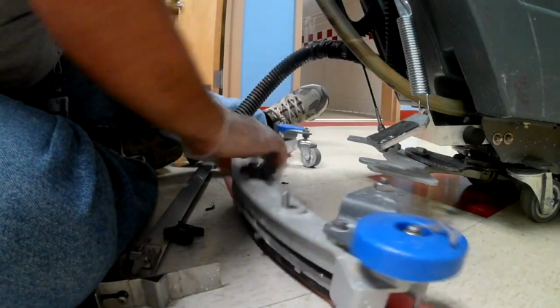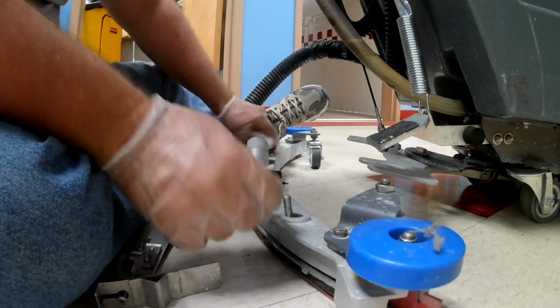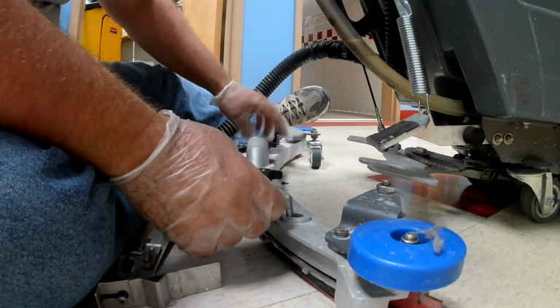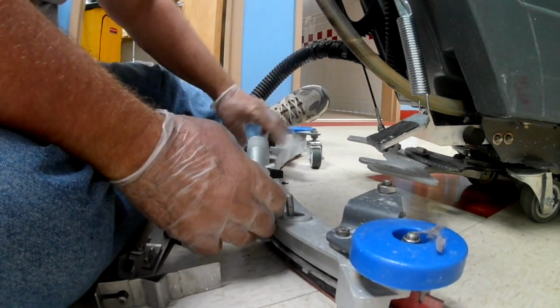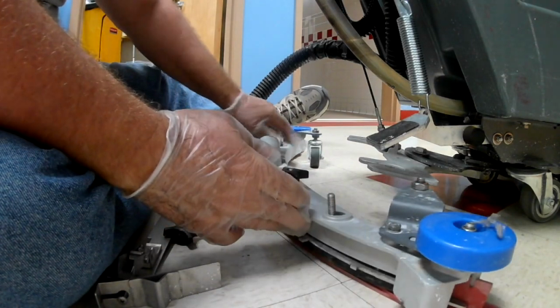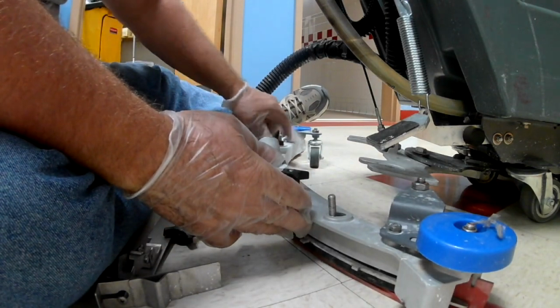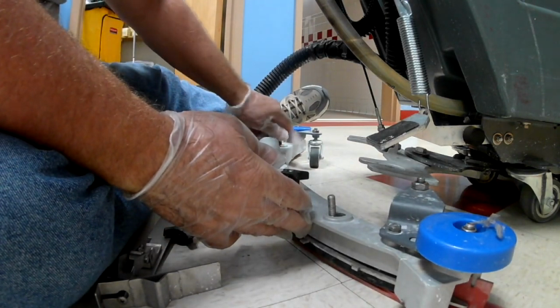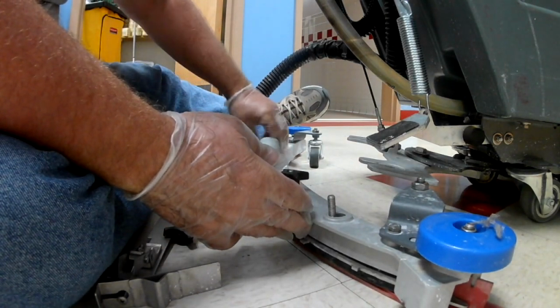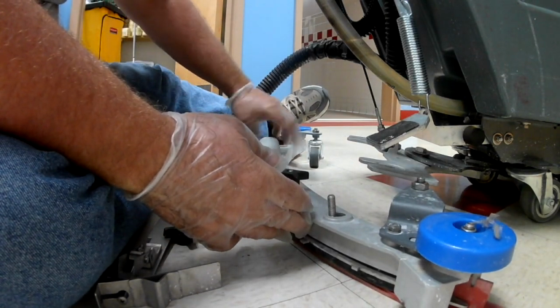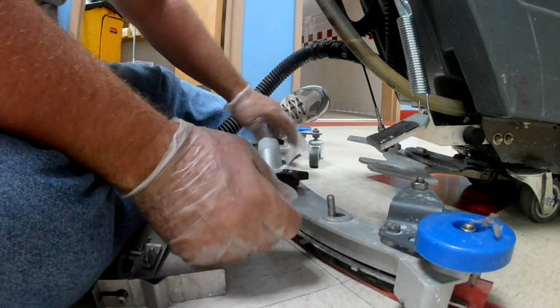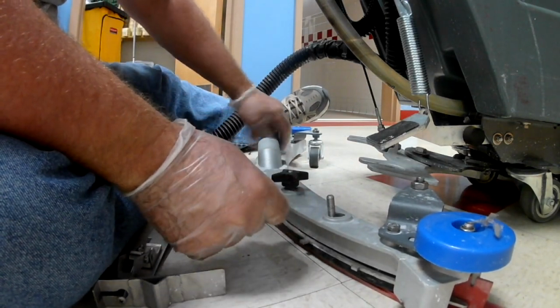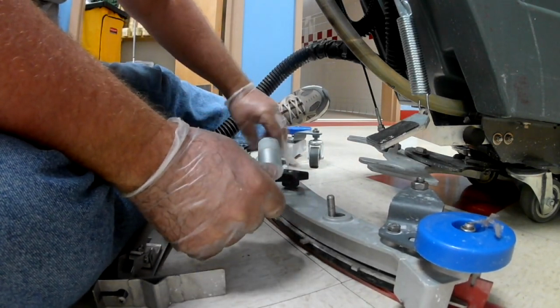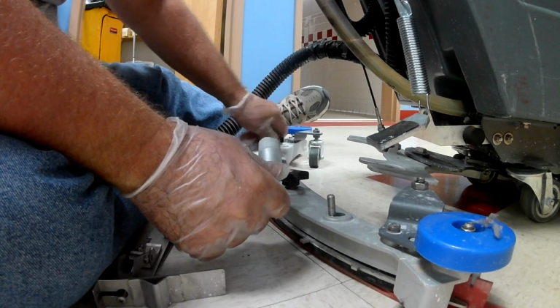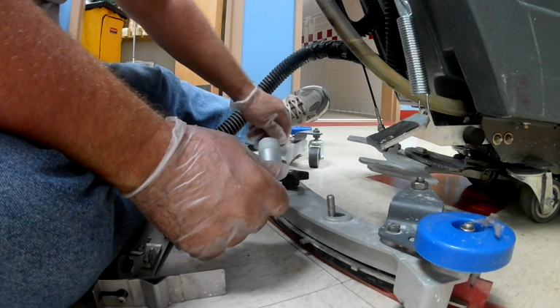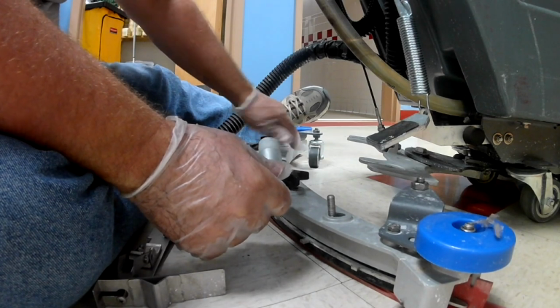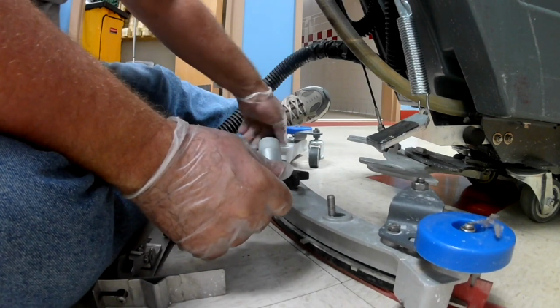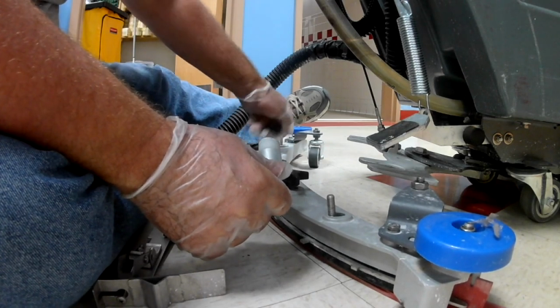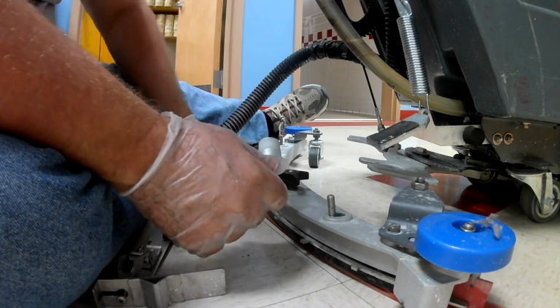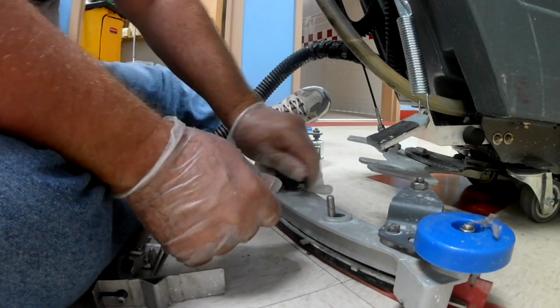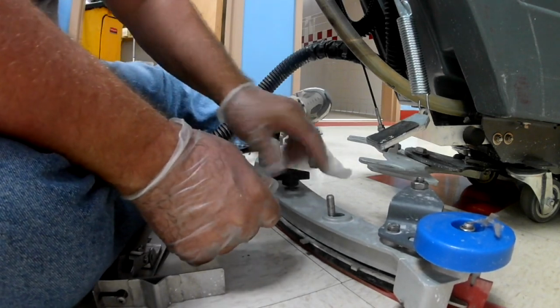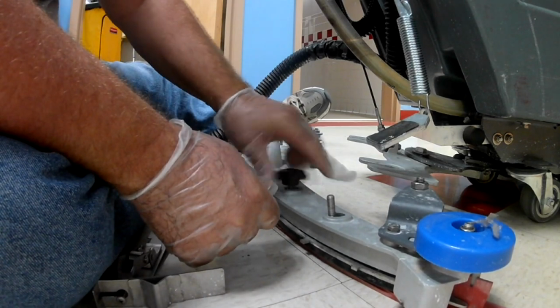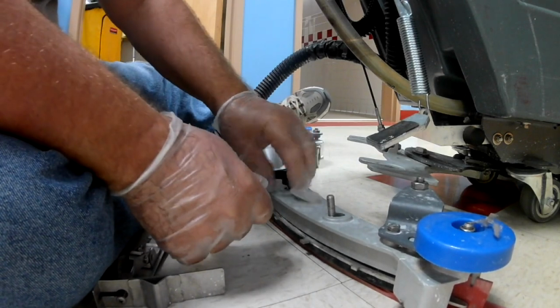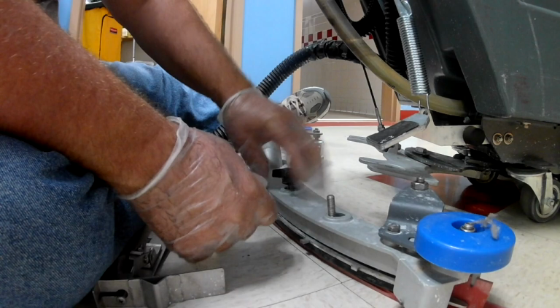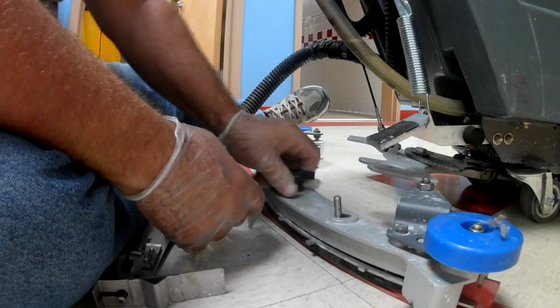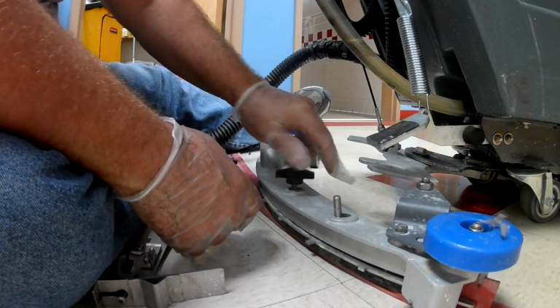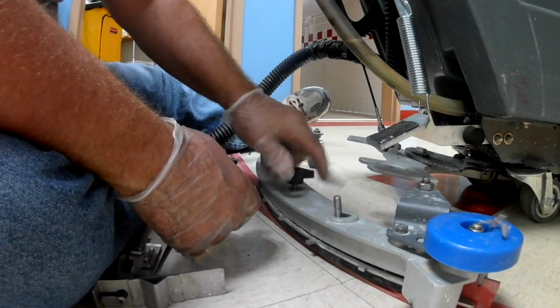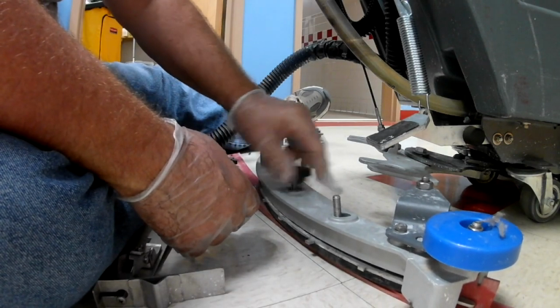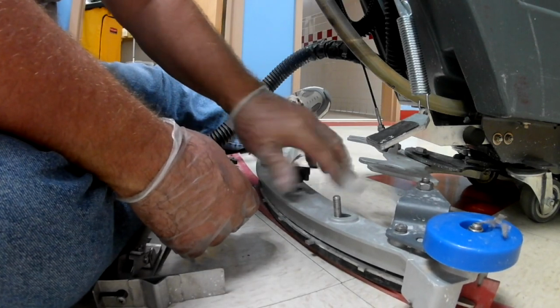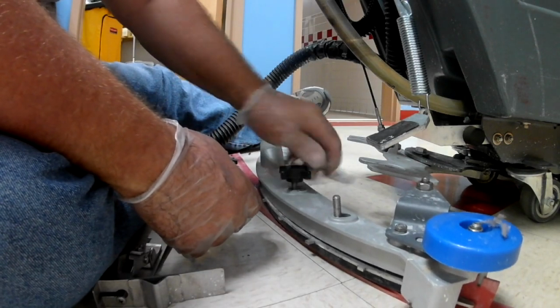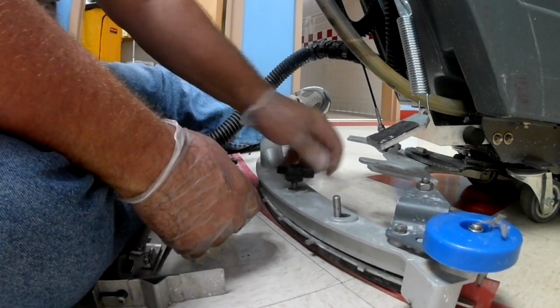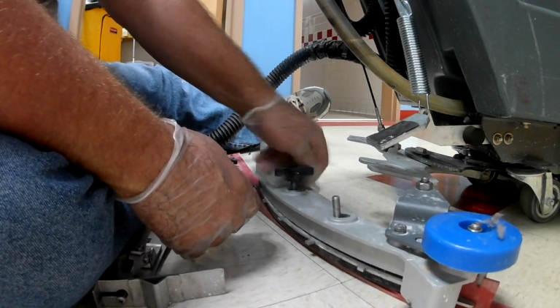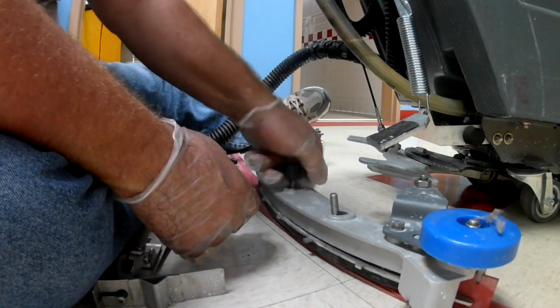I think I've got to take the whole thing apart. Like I say, you have to kind of just work these things a little bit to figure out how they operate.